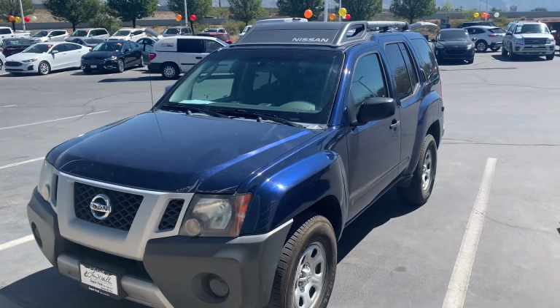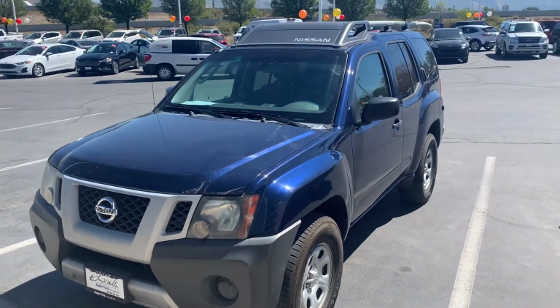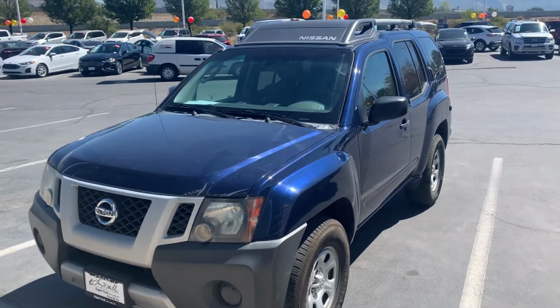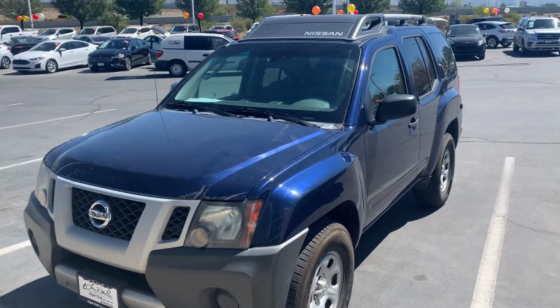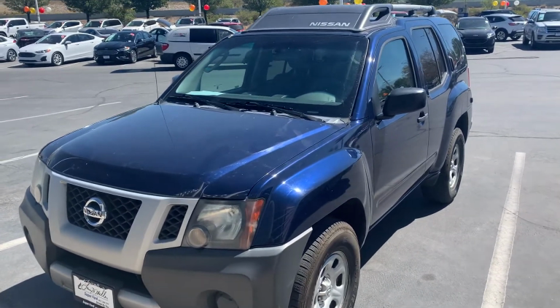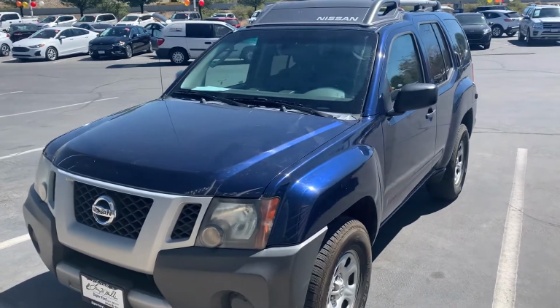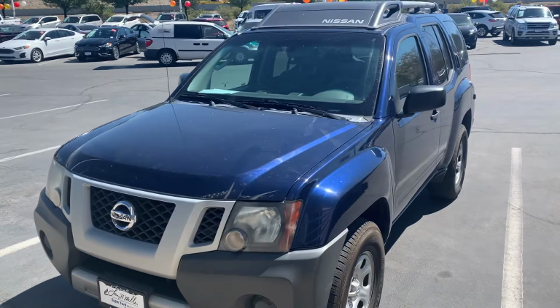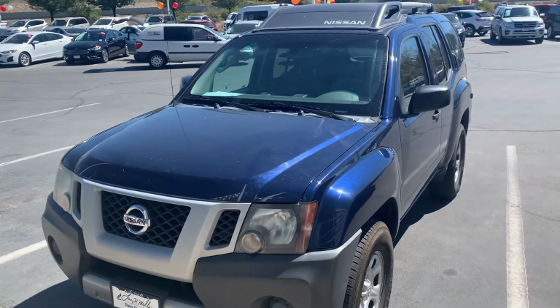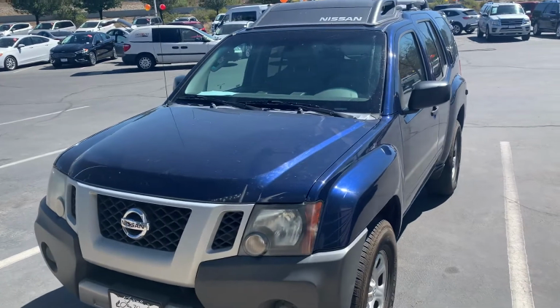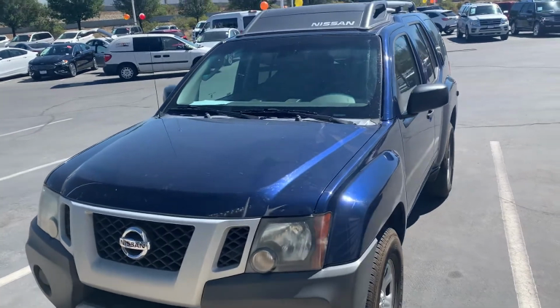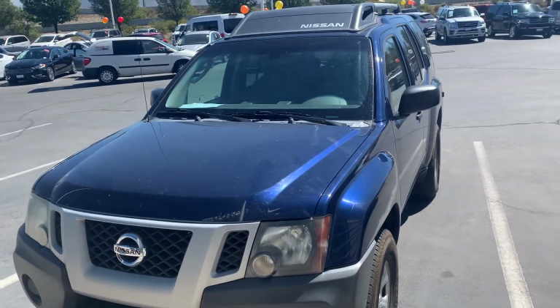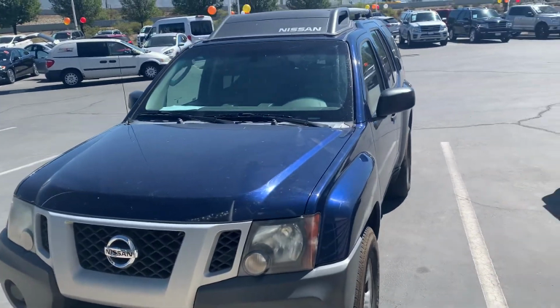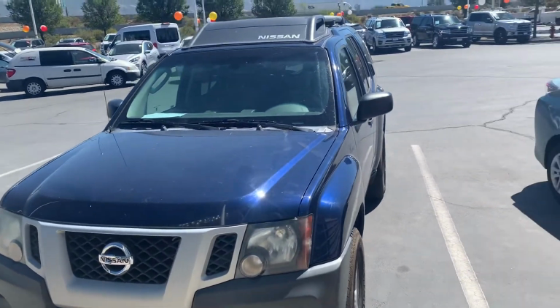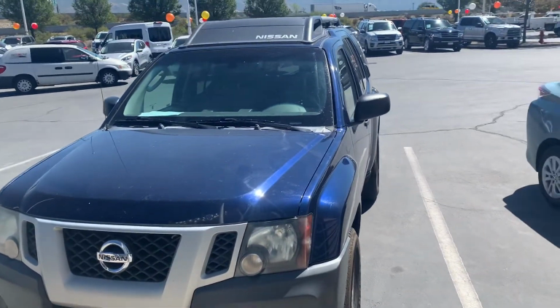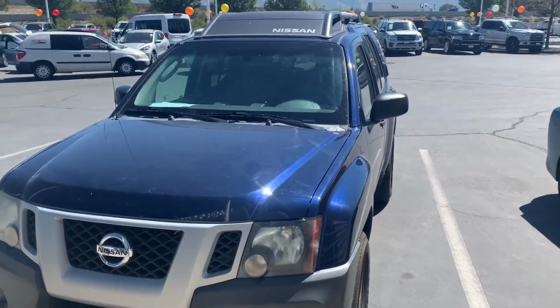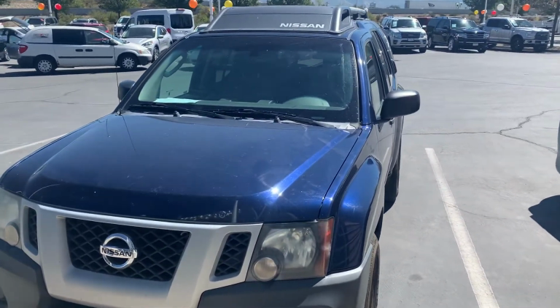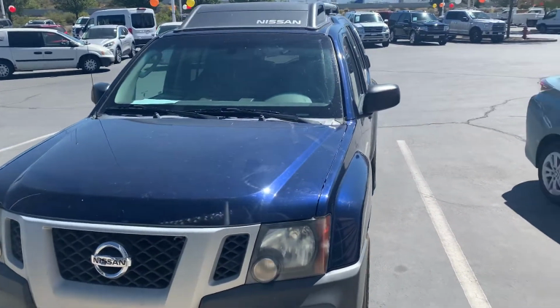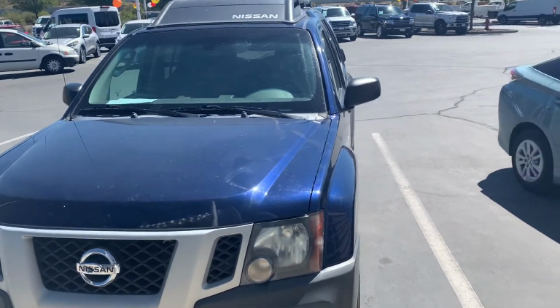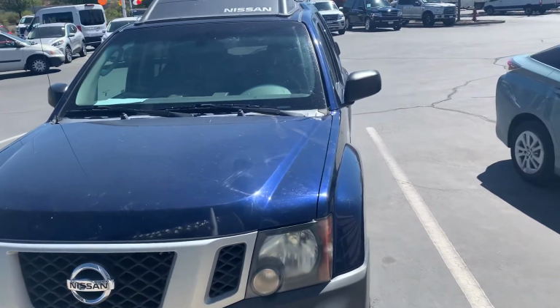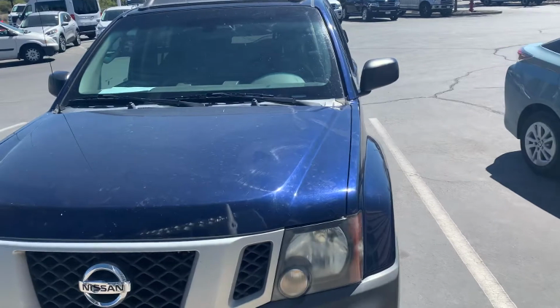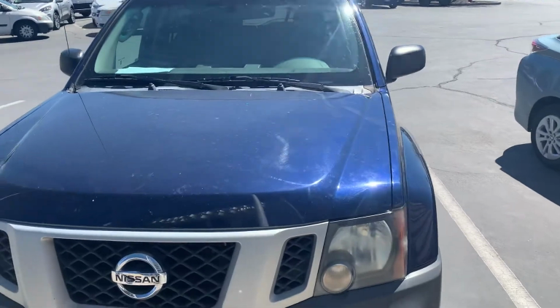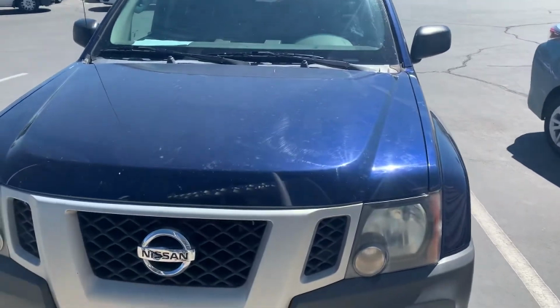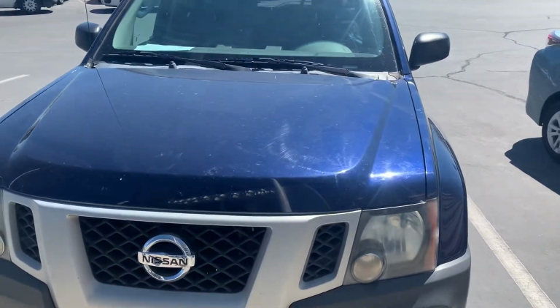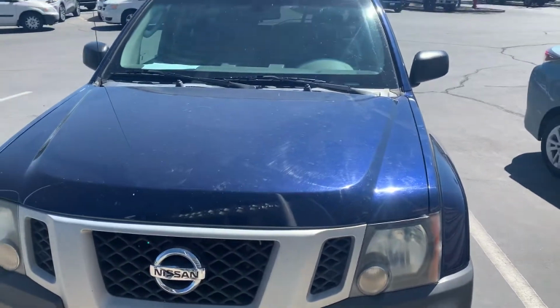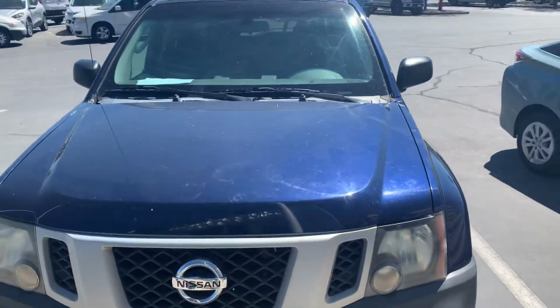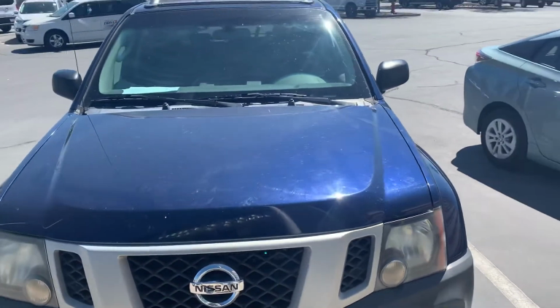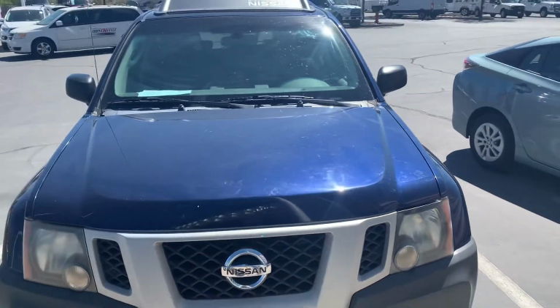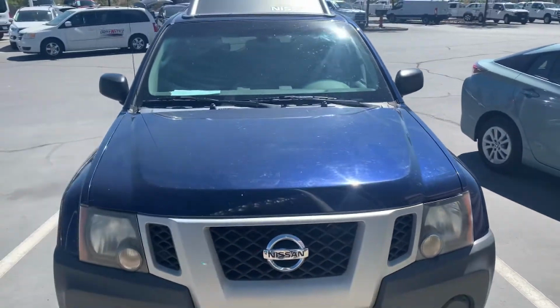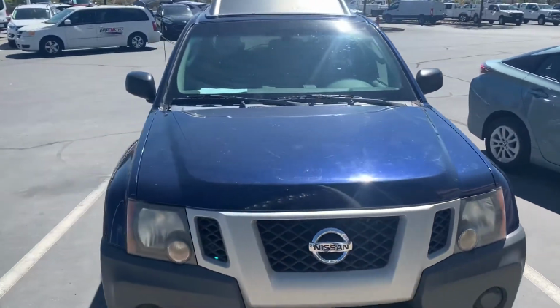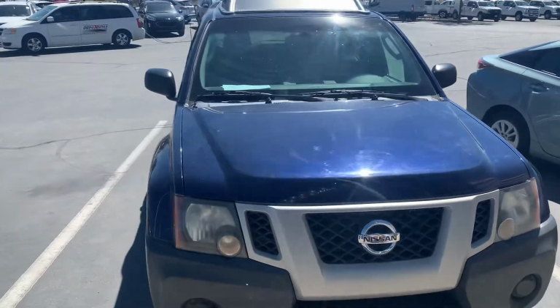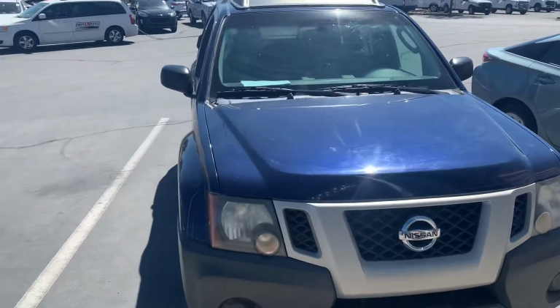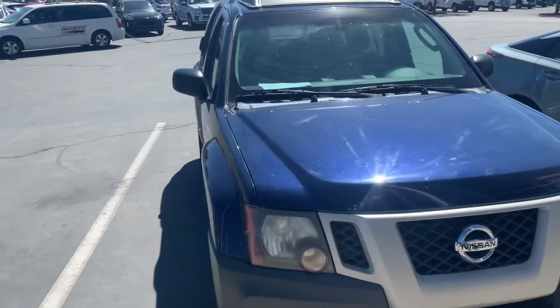Hey y'all, Will Shields here, Larry Miller Super Ford. I'm going to bring you a pre-sneak peak. Now the reason I say it's a pre-sneak peak is this 2010 Xterra has been properly inspected for sale on my front lot.